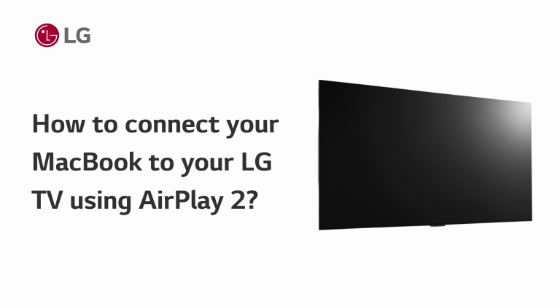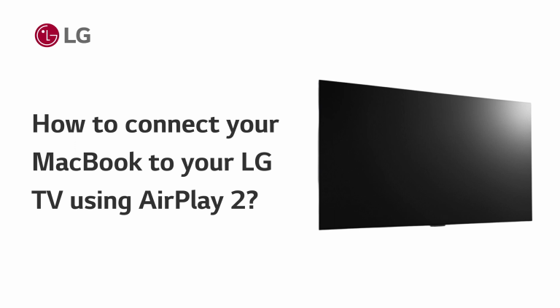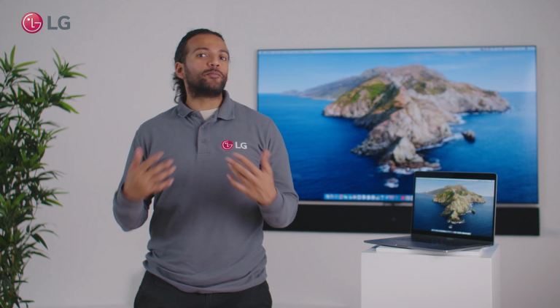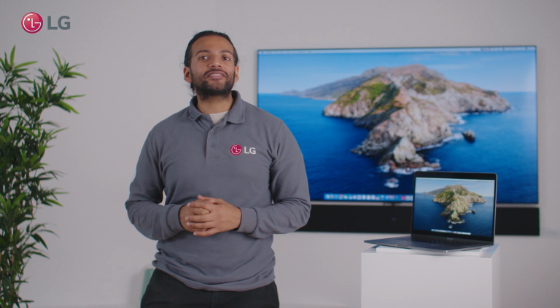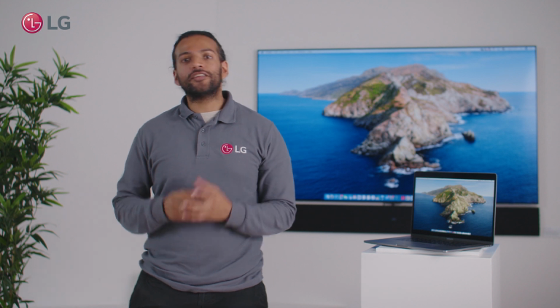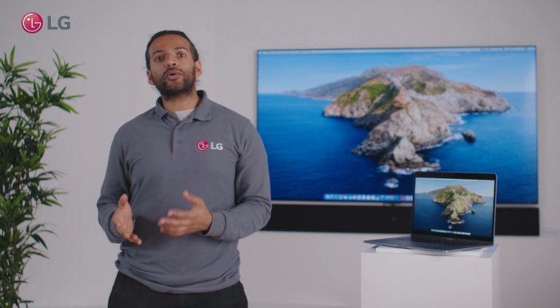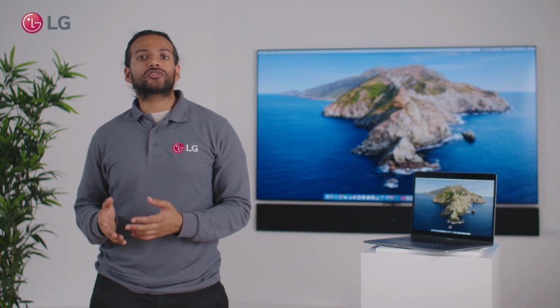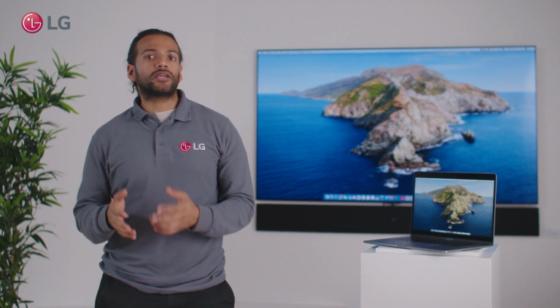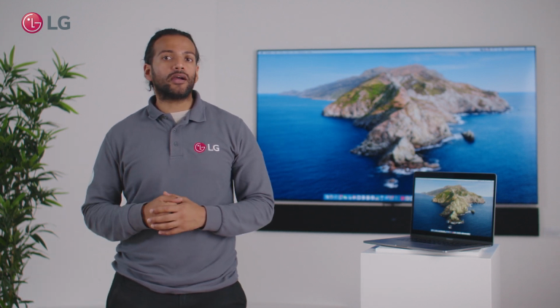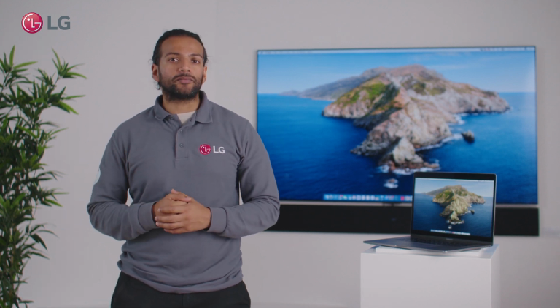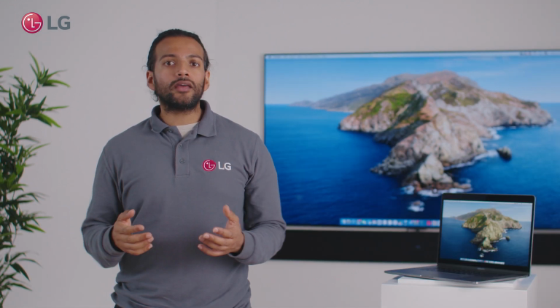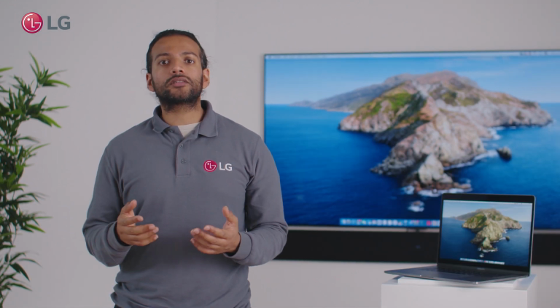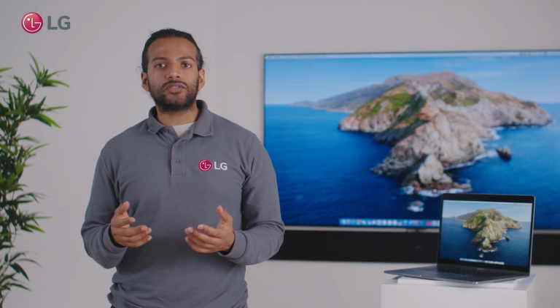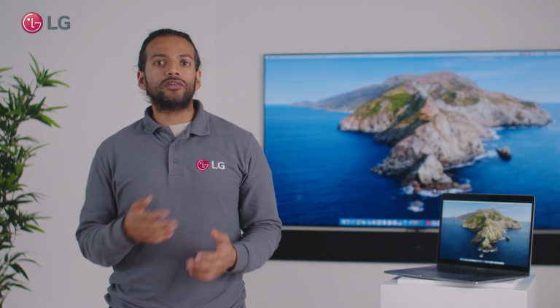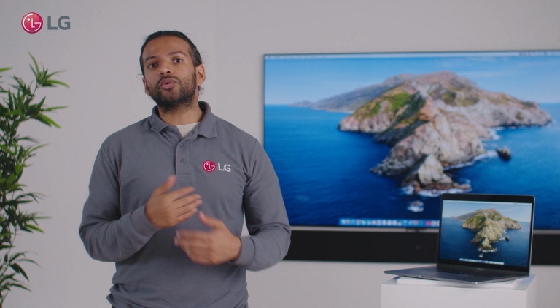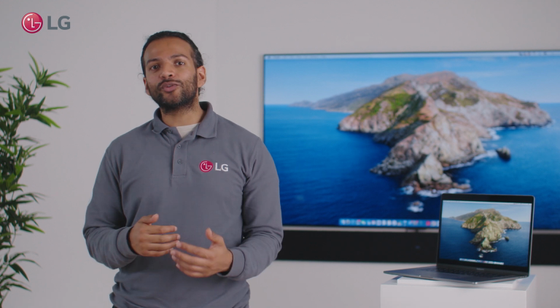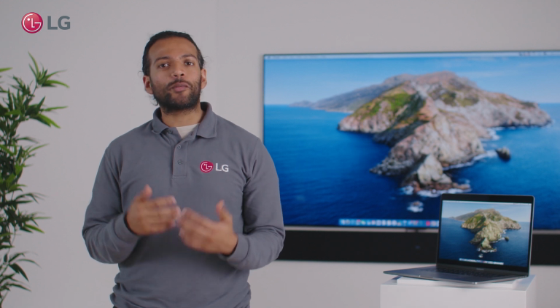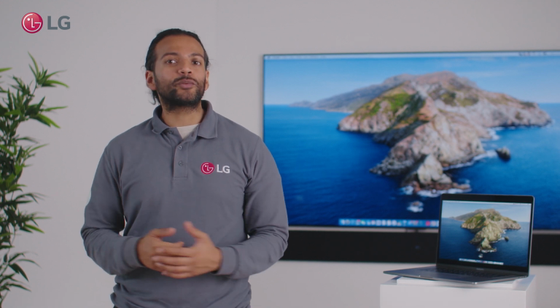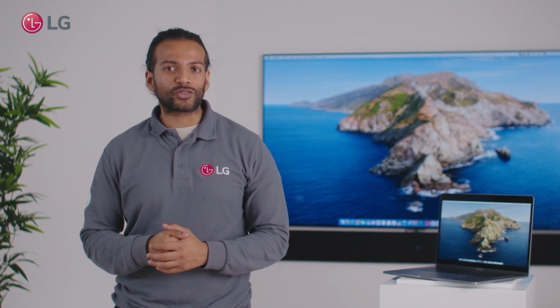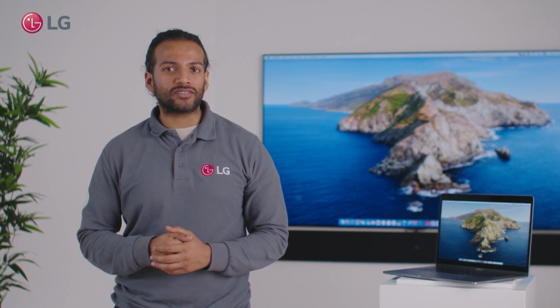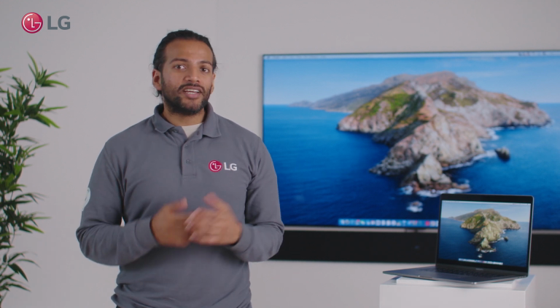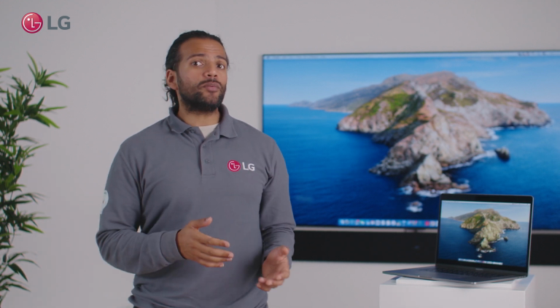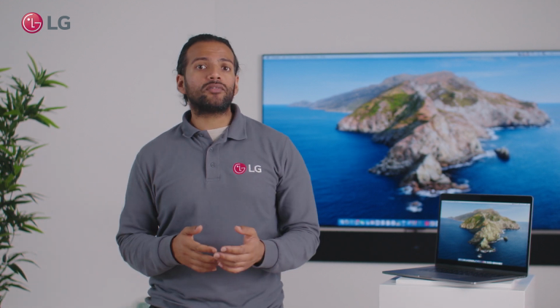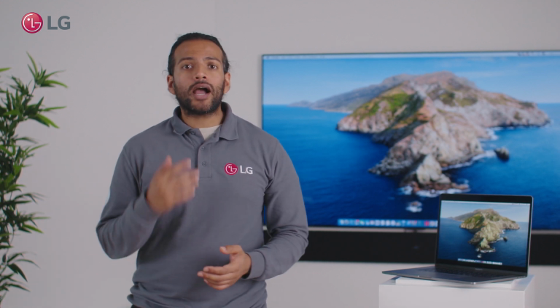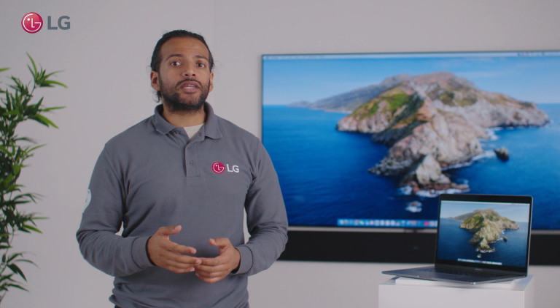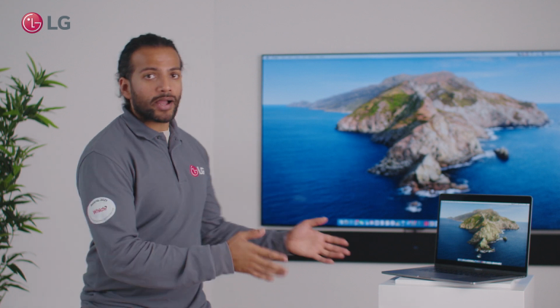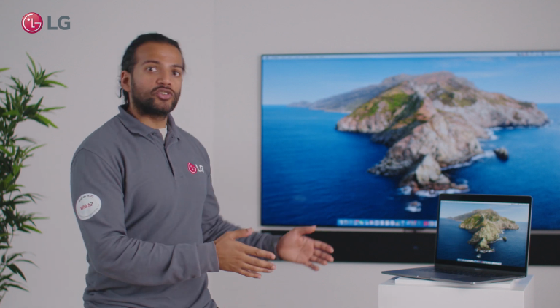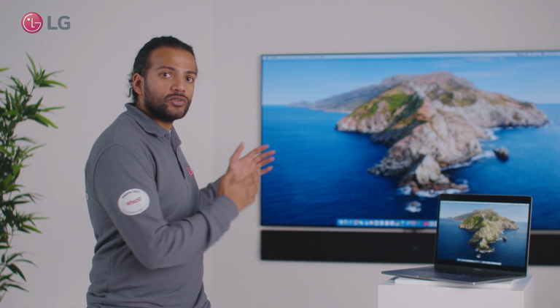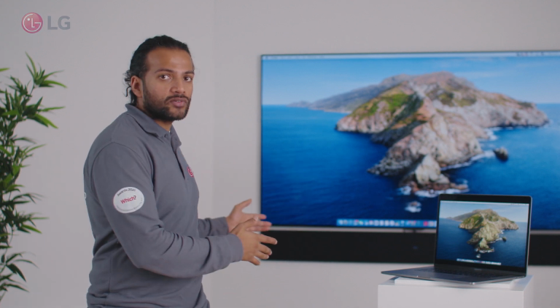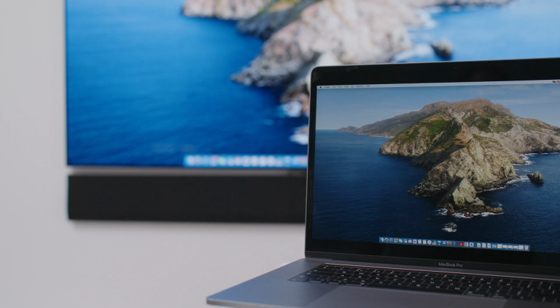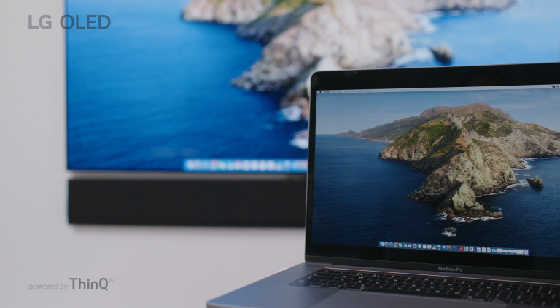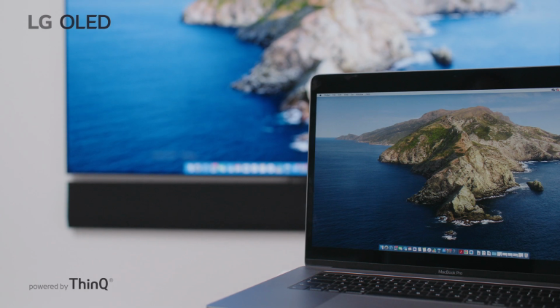Hi everyone, my name is Sadia and I'm the product specialist here at LG. In our Ask LG series, we will talk you through some of our most frequently asked questions. Today we will cover how to connect your MacBook to your LG TV using AirPlay 2.